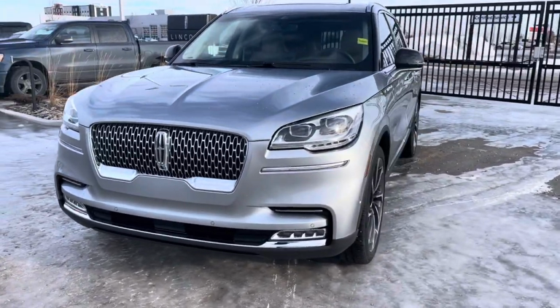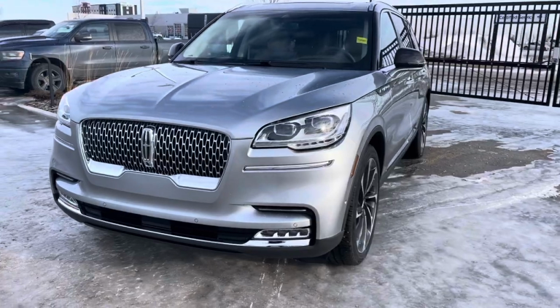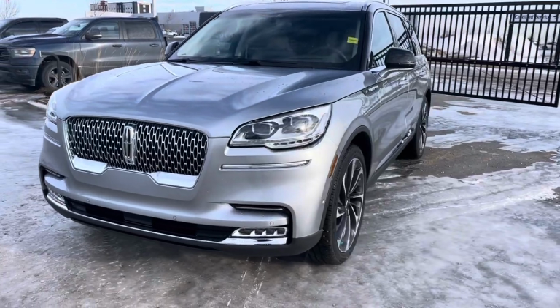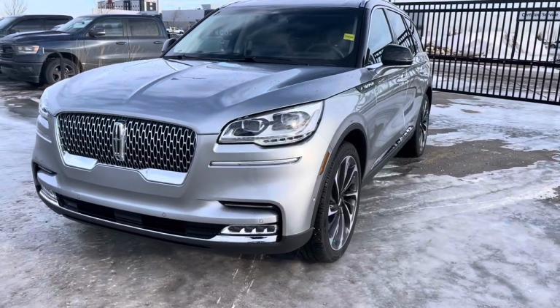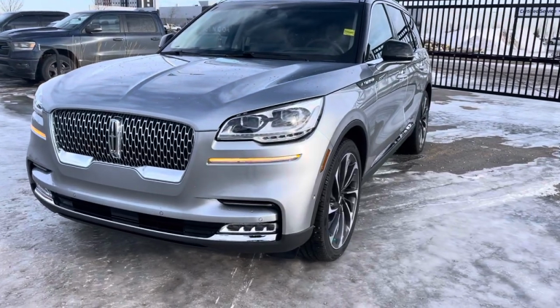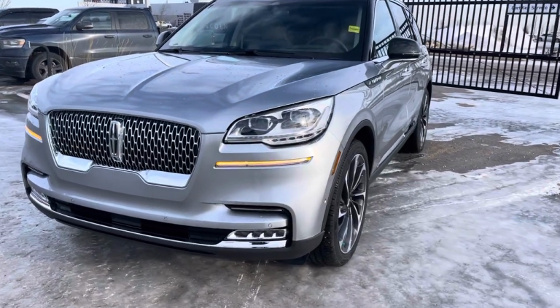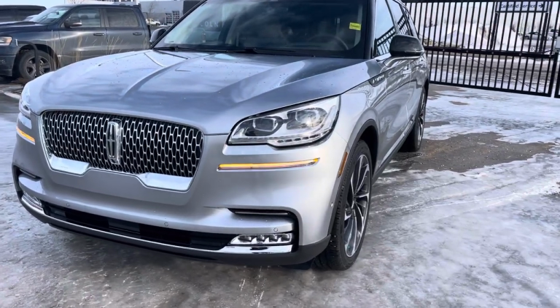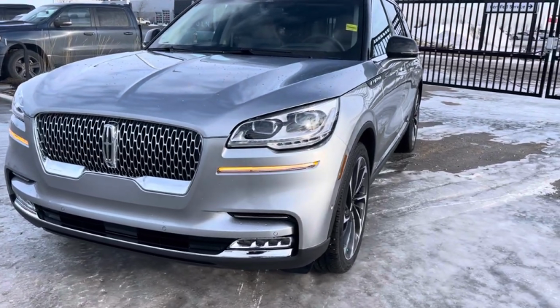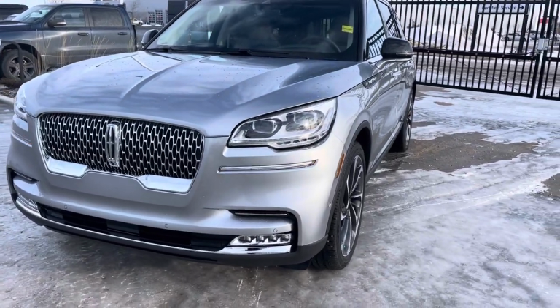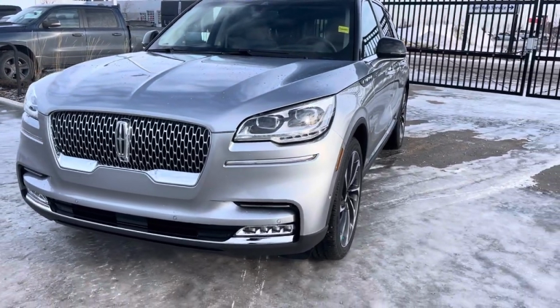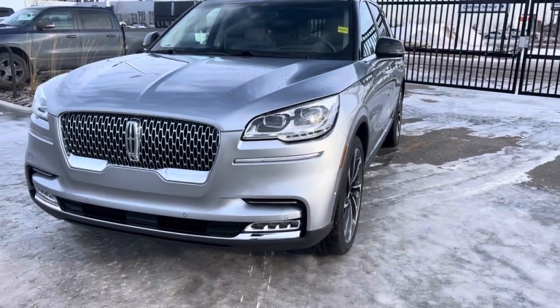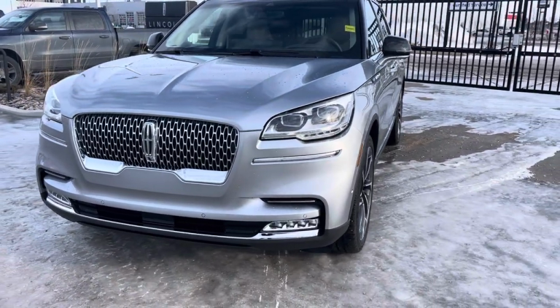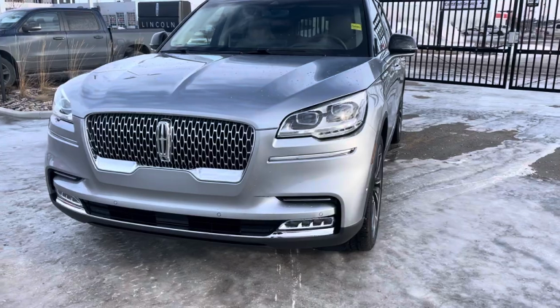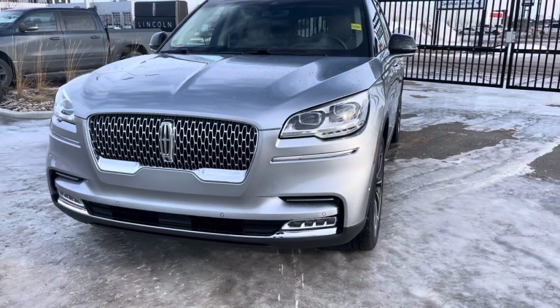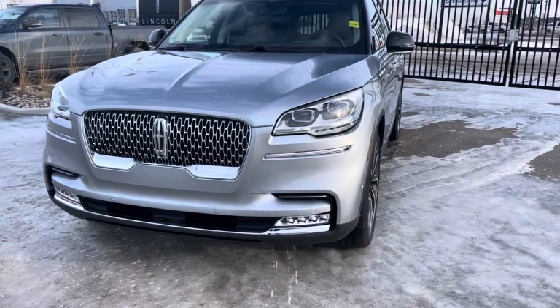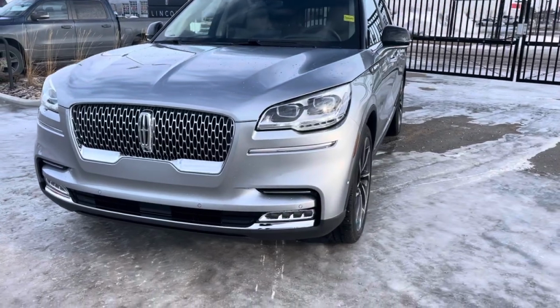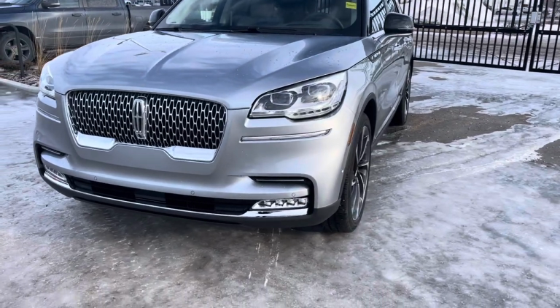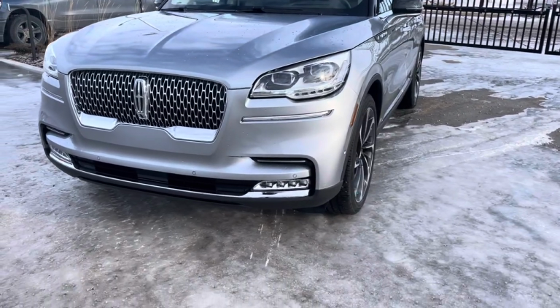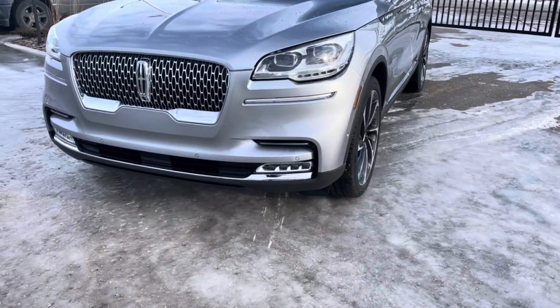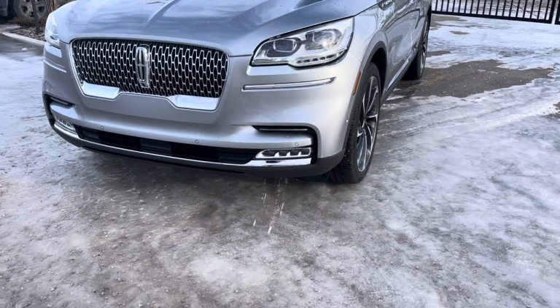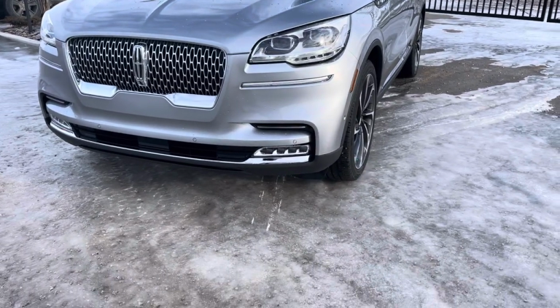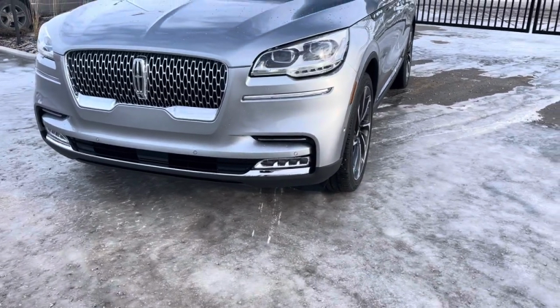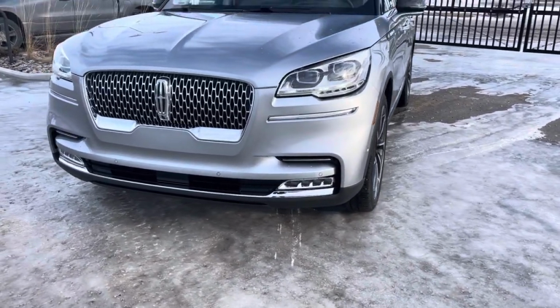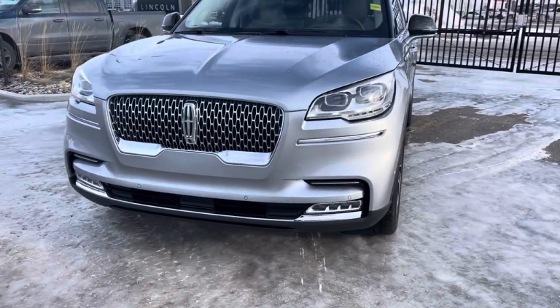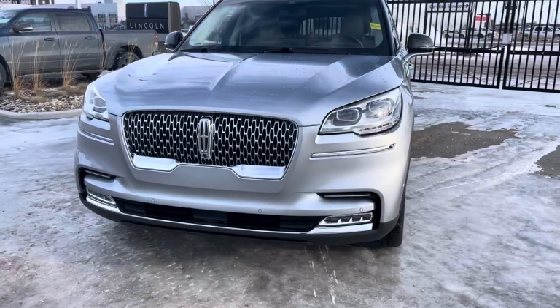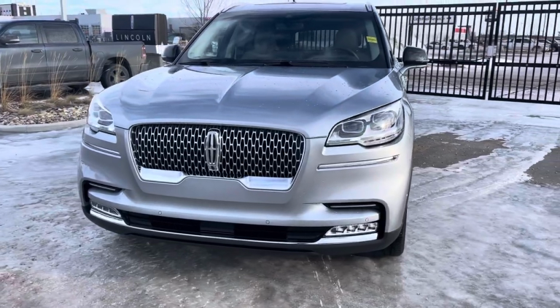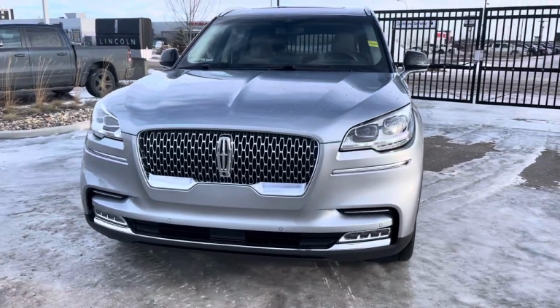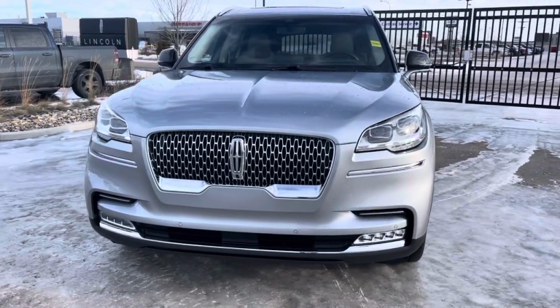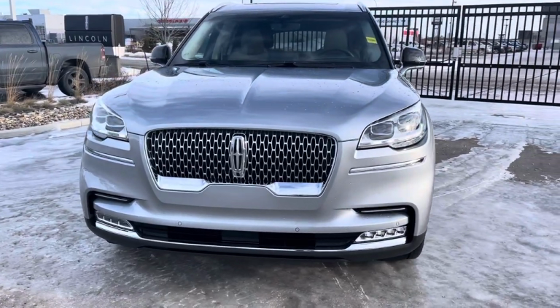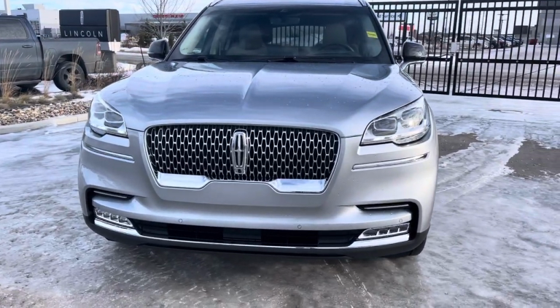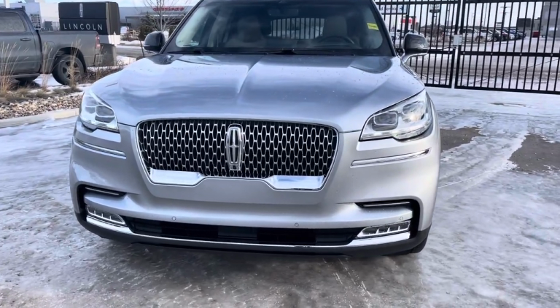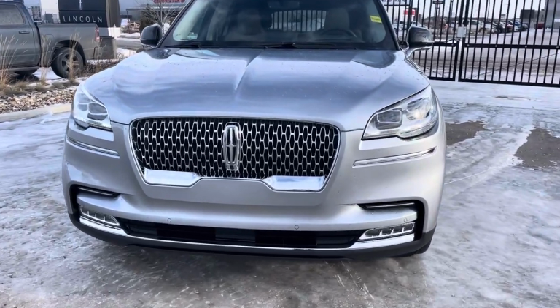You have these beautiful LED adaptive pixel headlights, thanks to the upgraded illumination package, which also gives you upgraded LED fog lights to match. And that Lincoln logo in the front grille lights up for you, which is really nice.